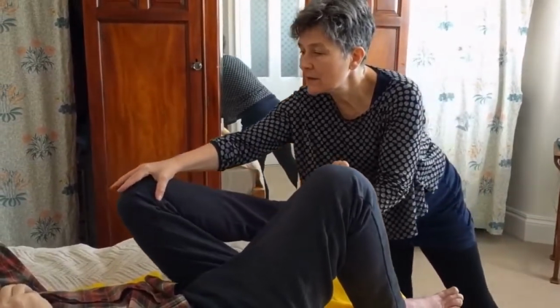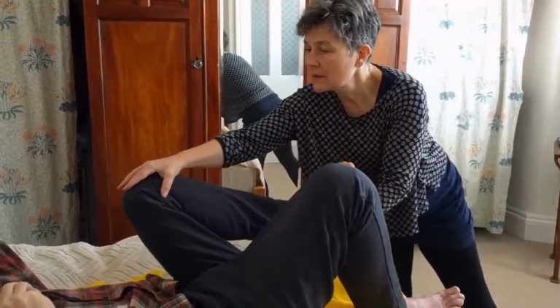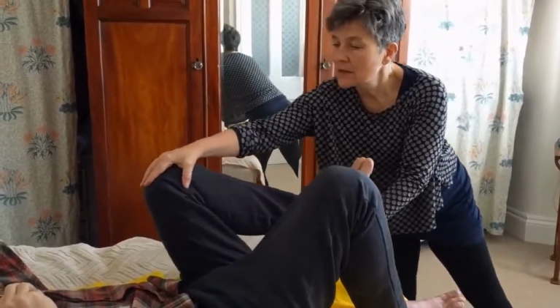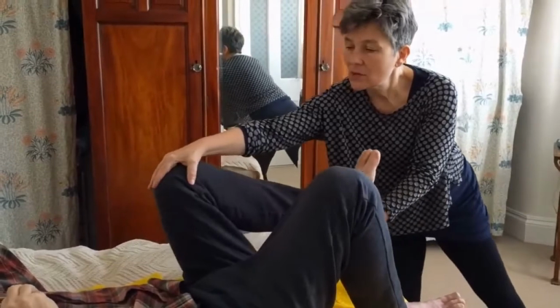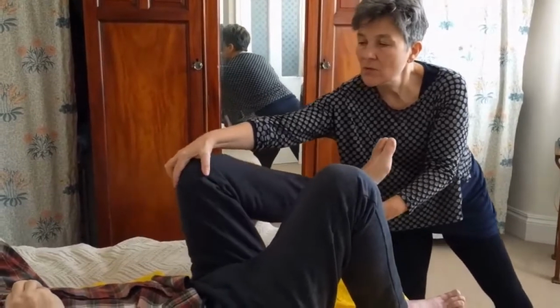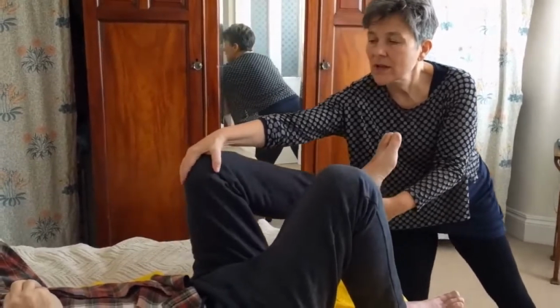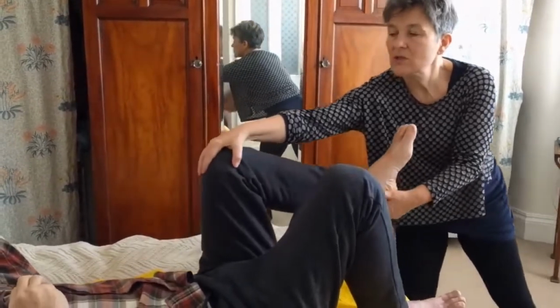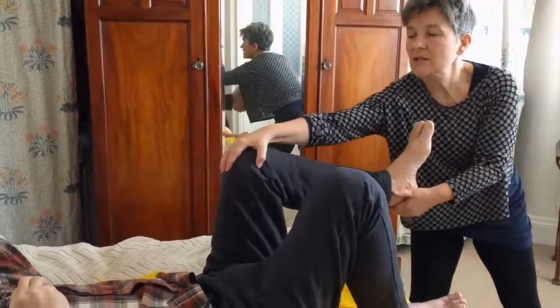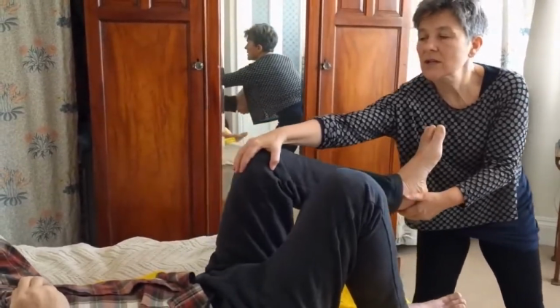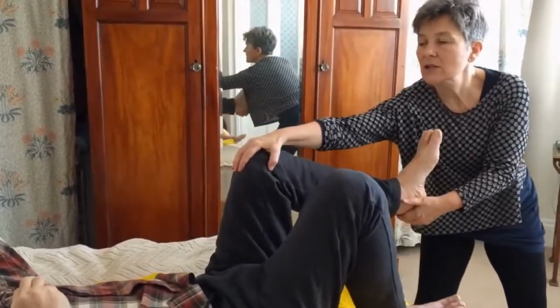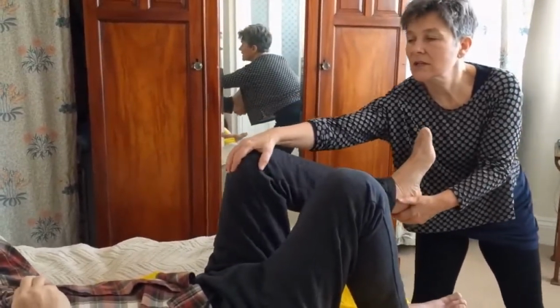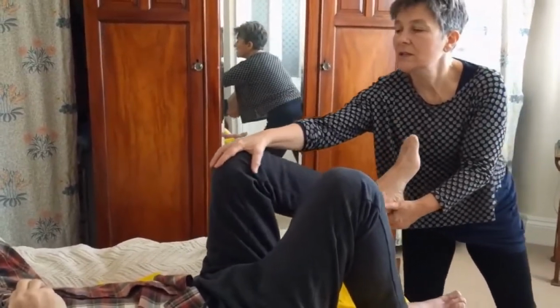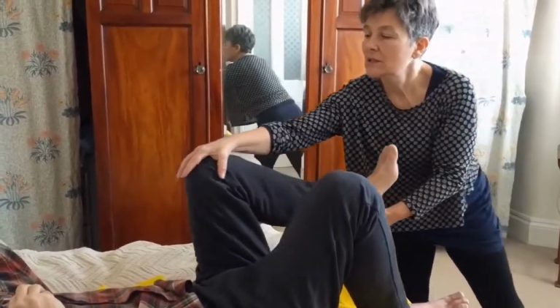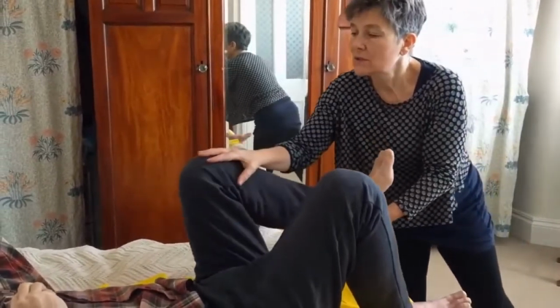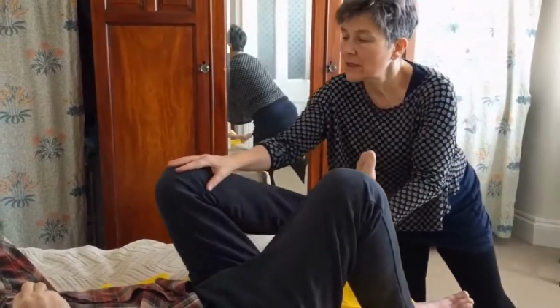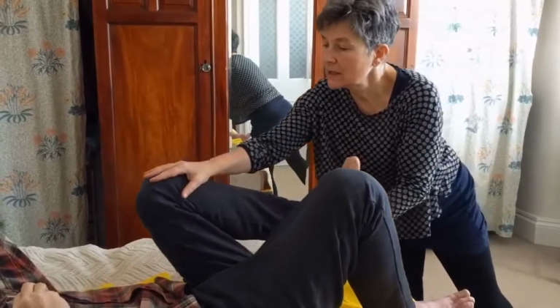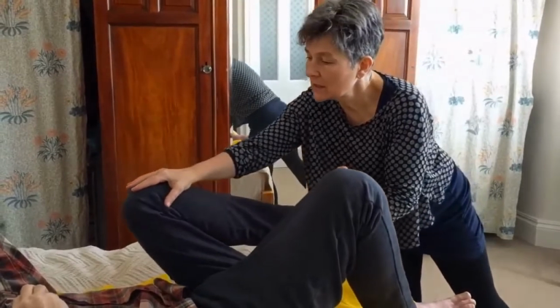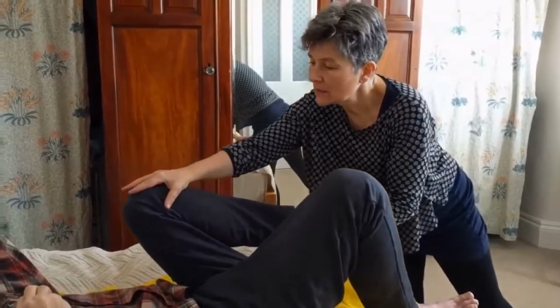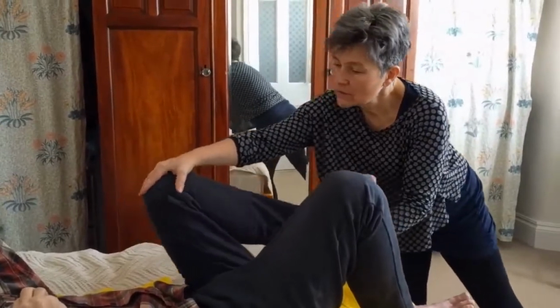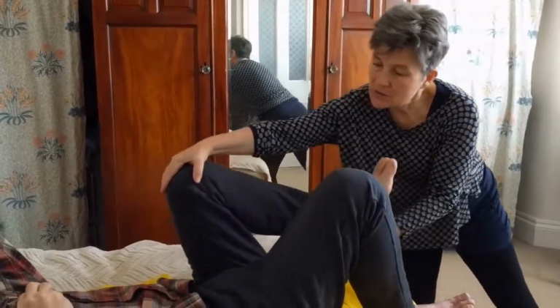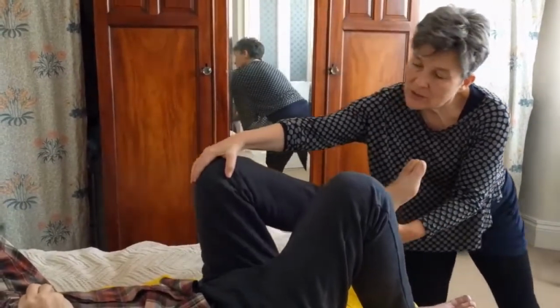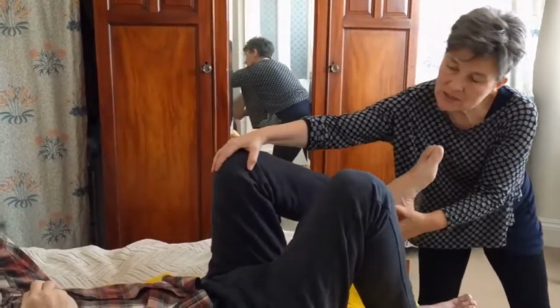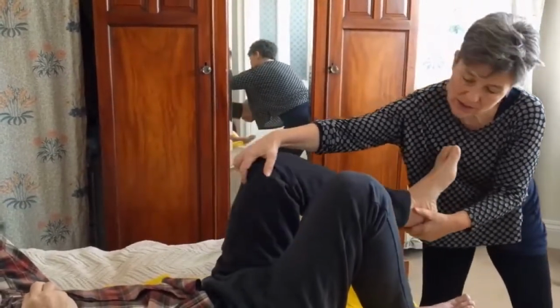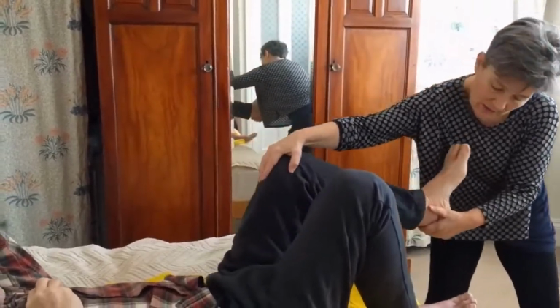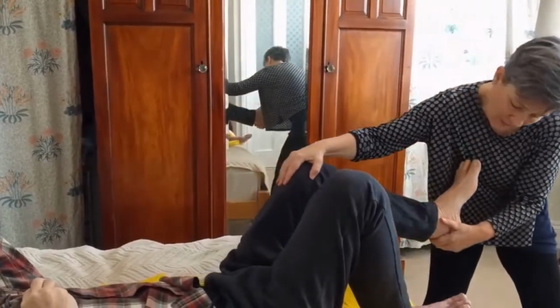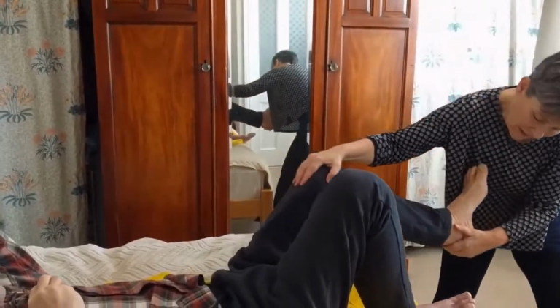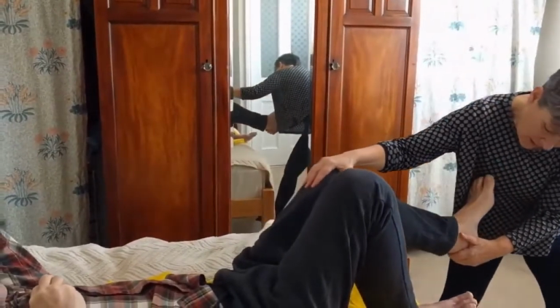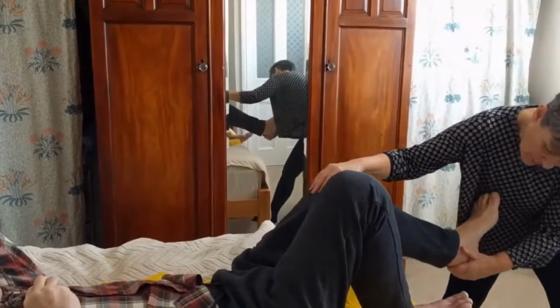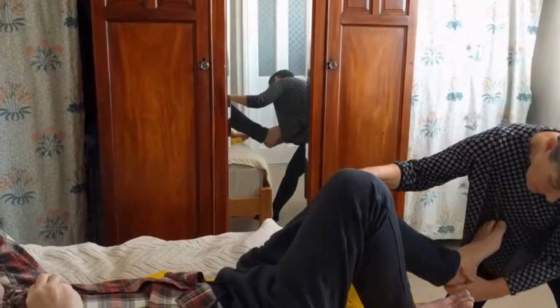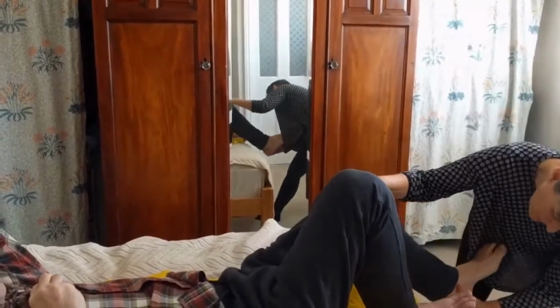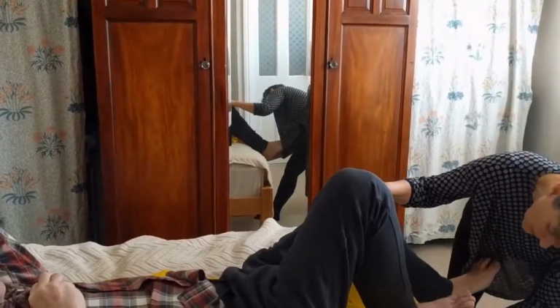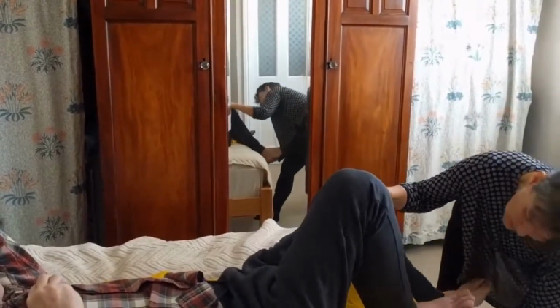Stretch, and all the way — straighten, straighten, straighten. One, two, three, and straighten. Lovely. Let's go, let's go, let's go. Well done, Tony.